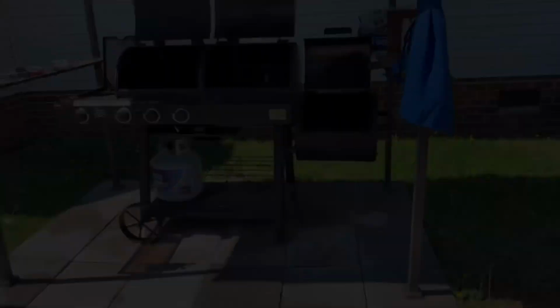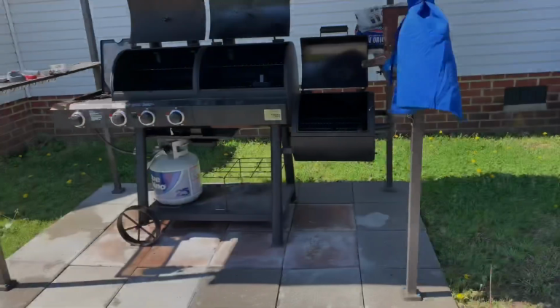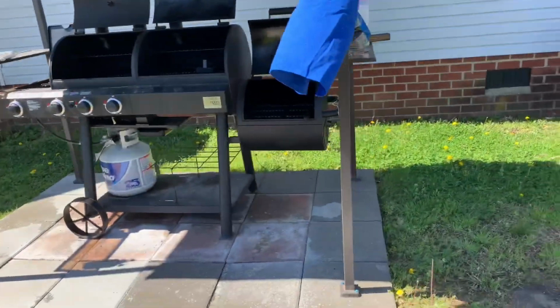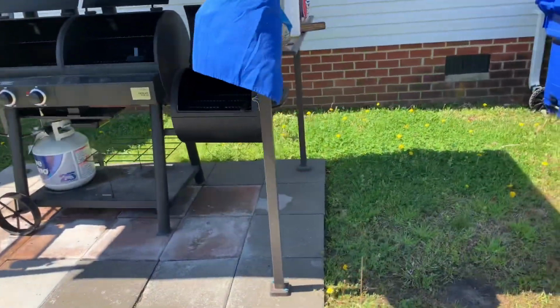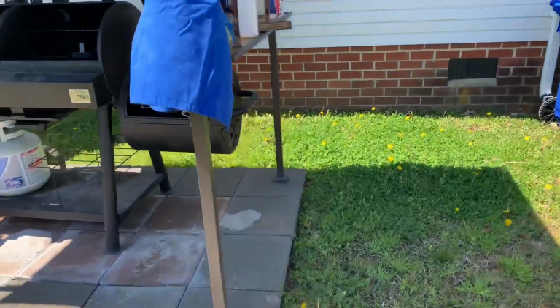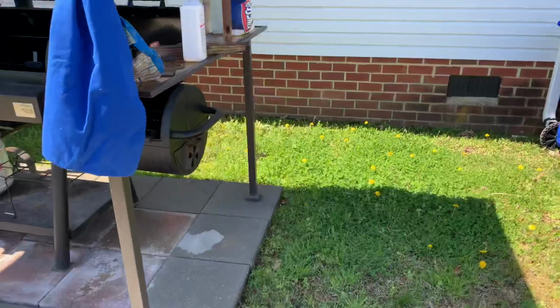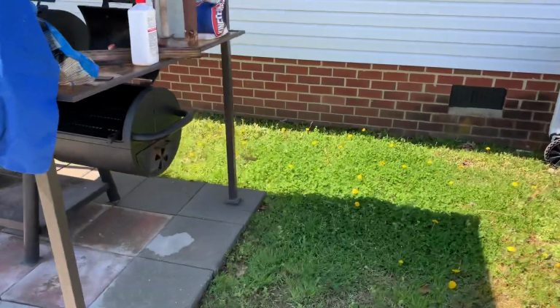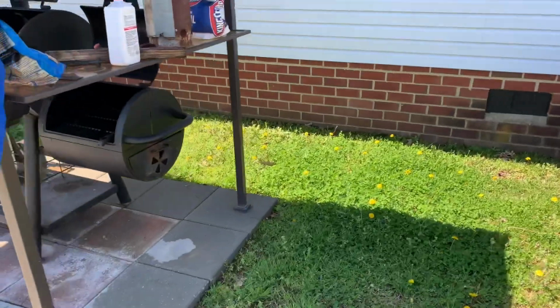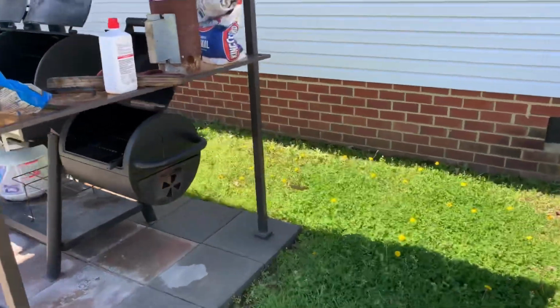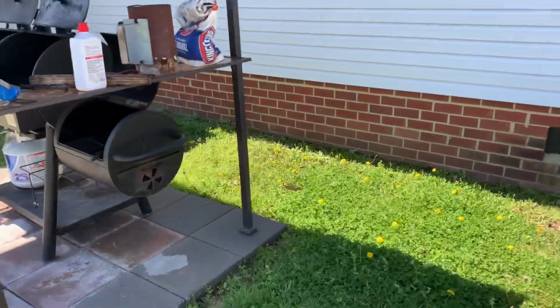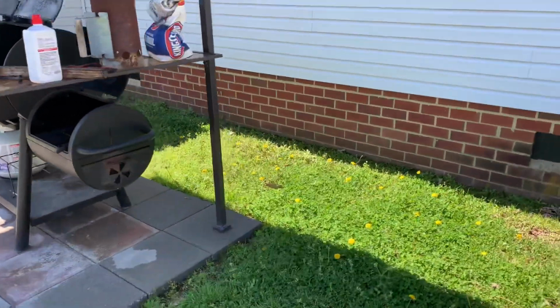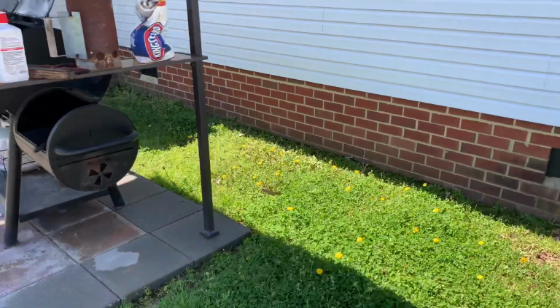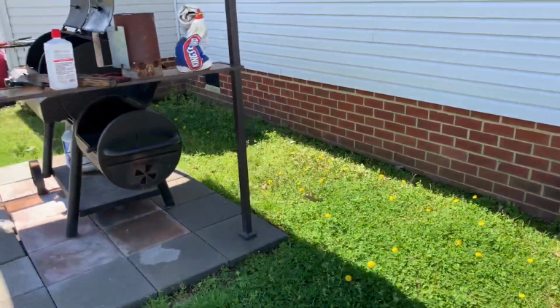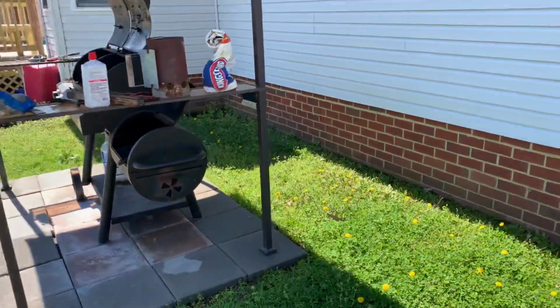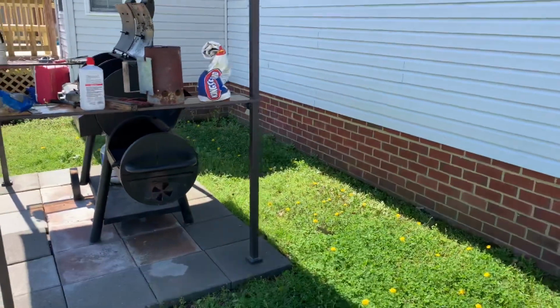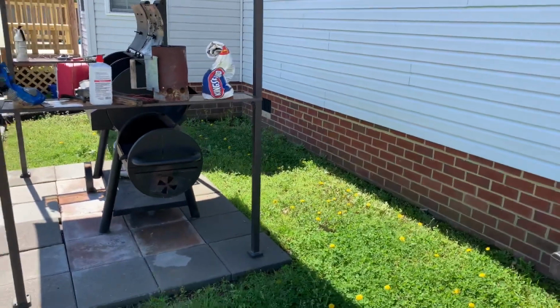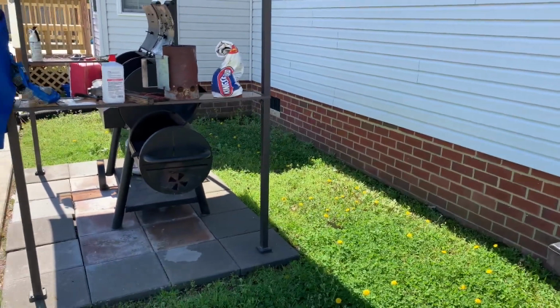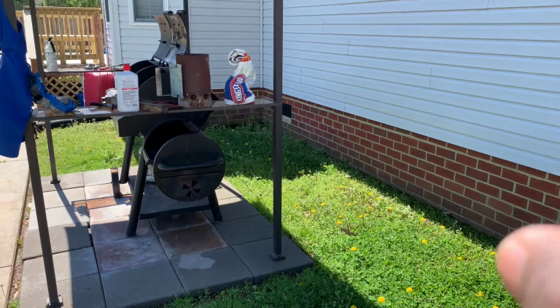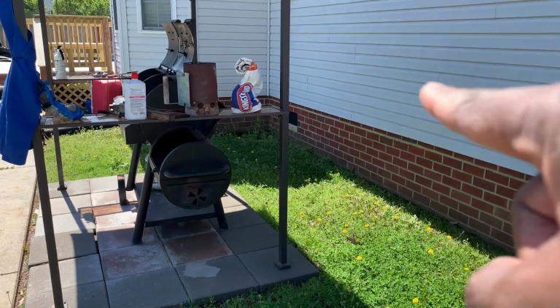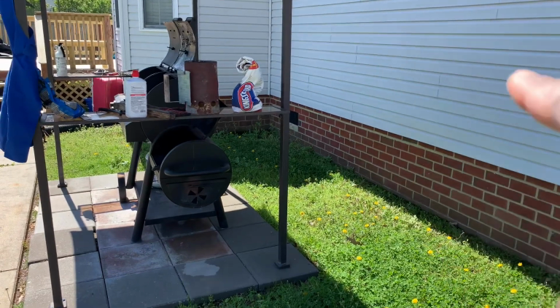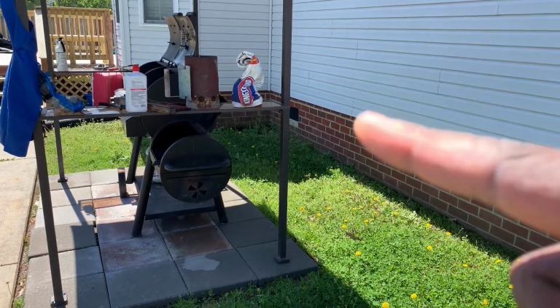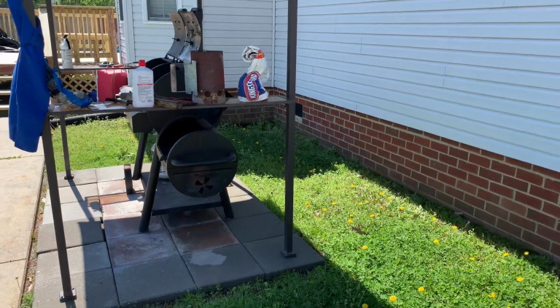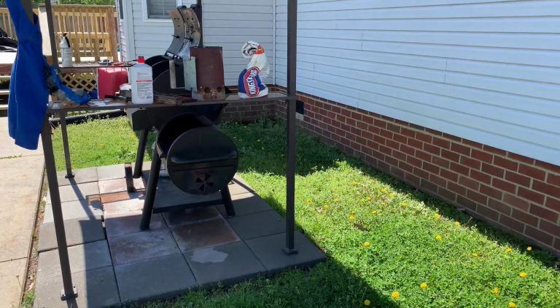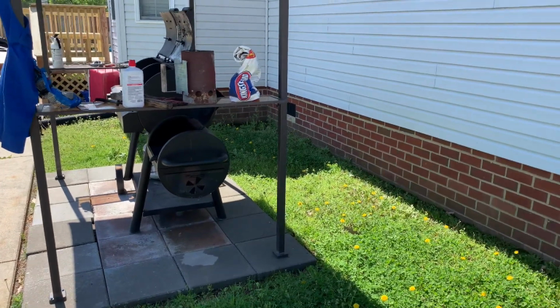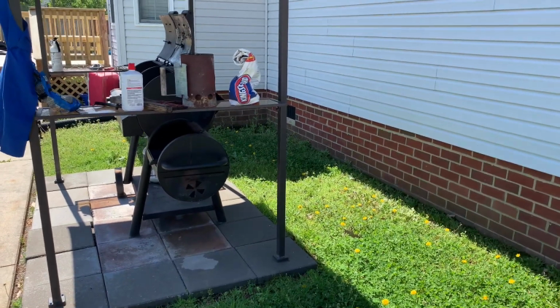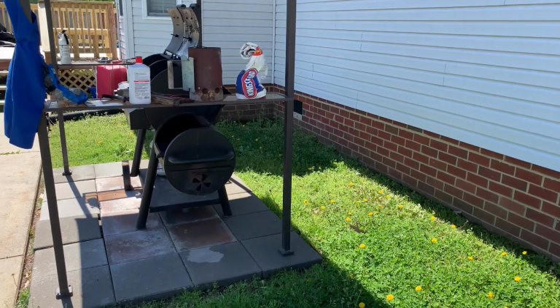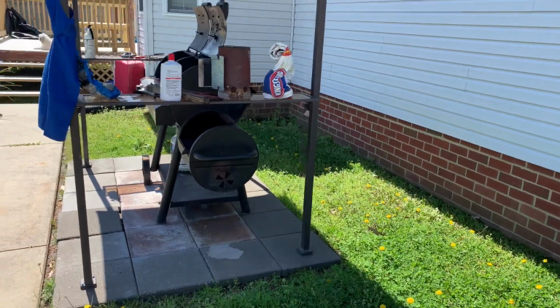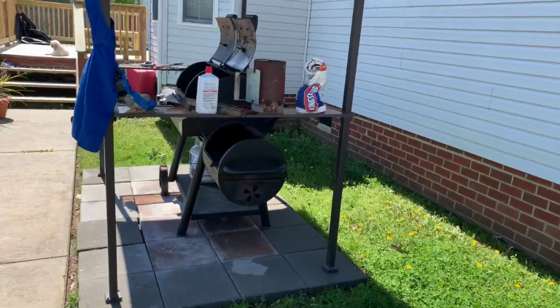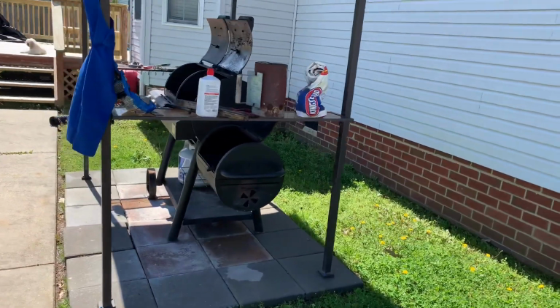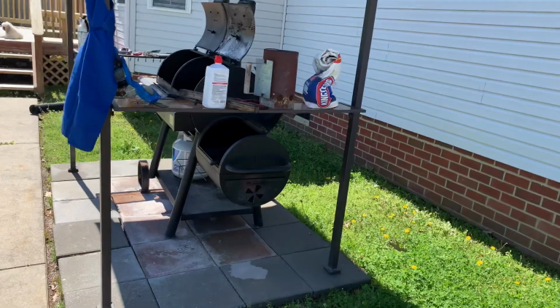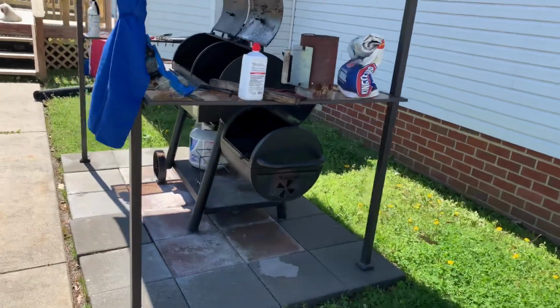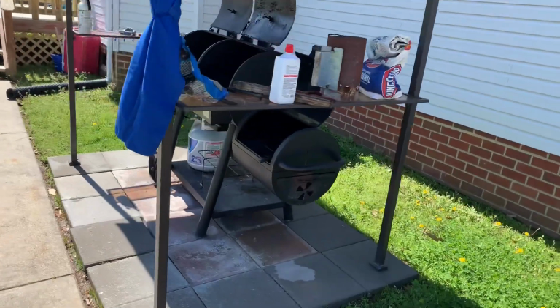Another safety tip is making sure that you are a good distance away from your house. As you can see, I'm probably about five or six feet away from the house. That's another safety tip.